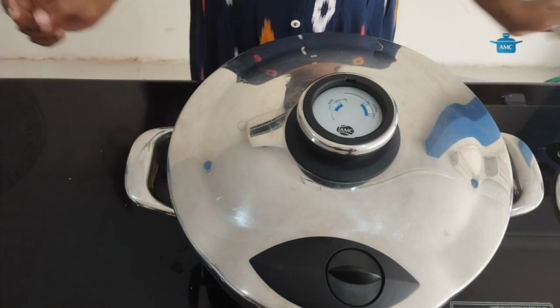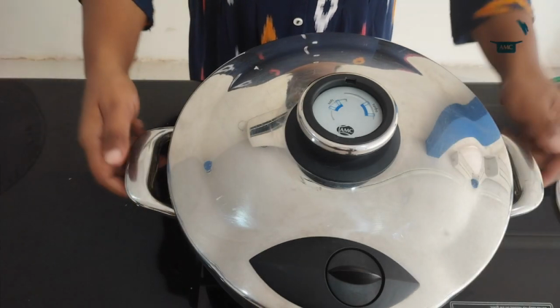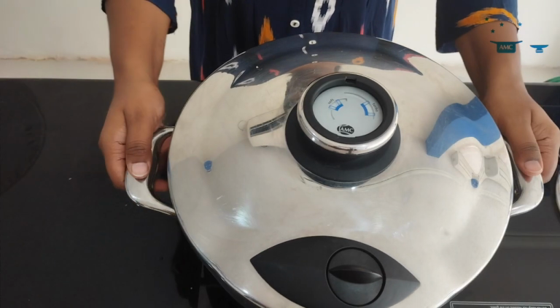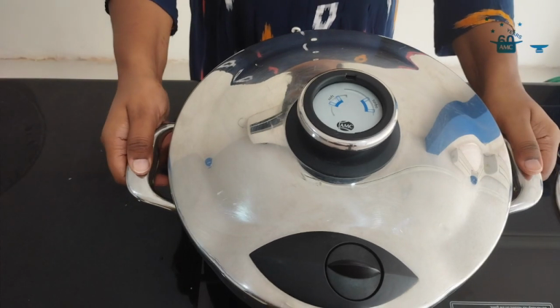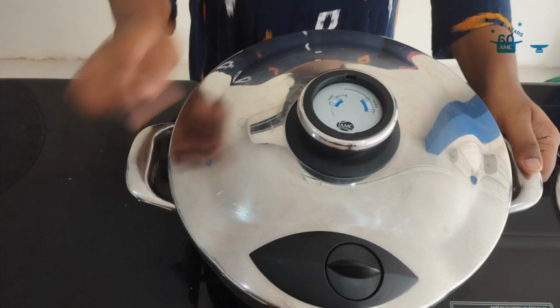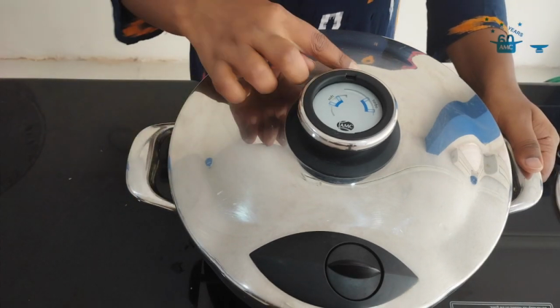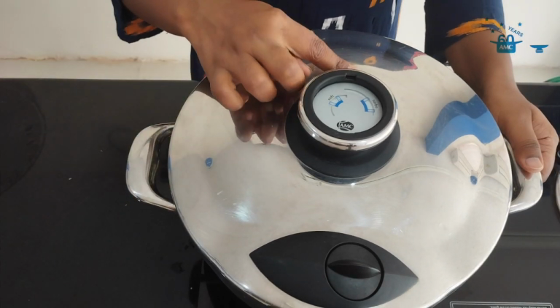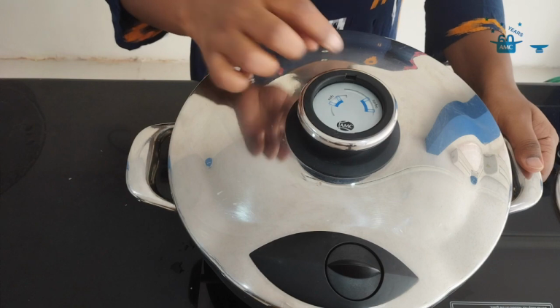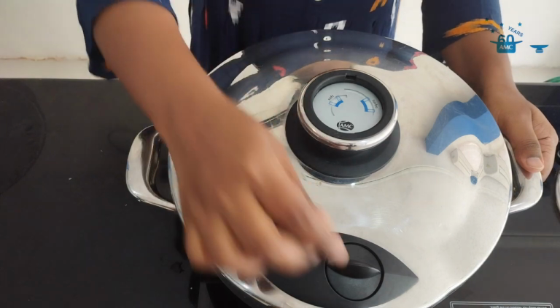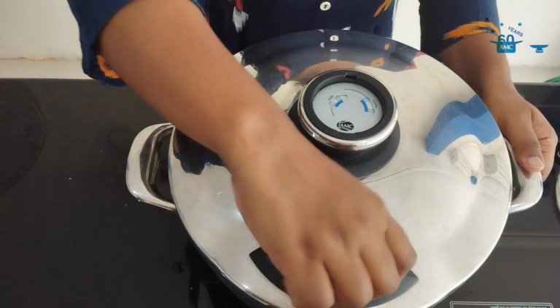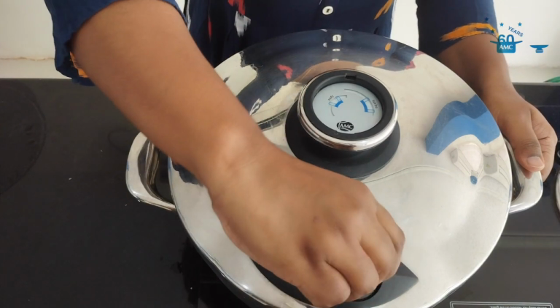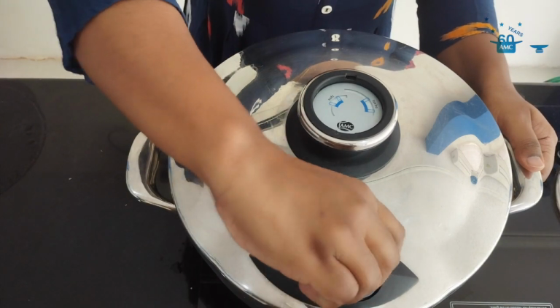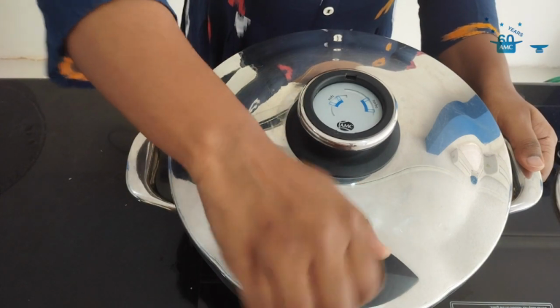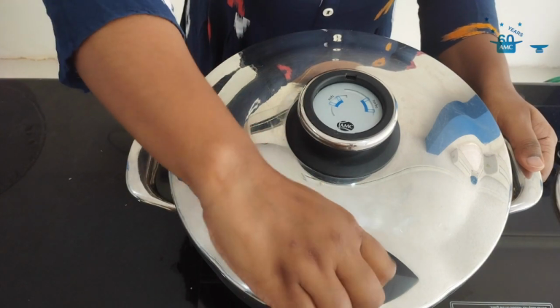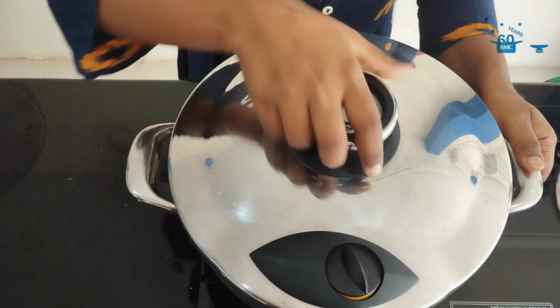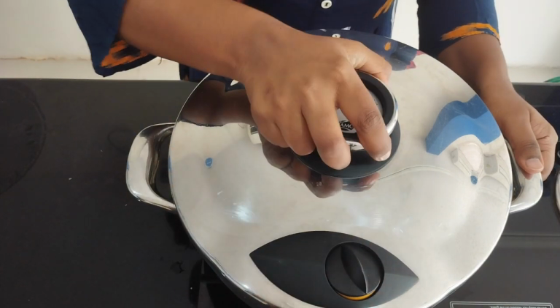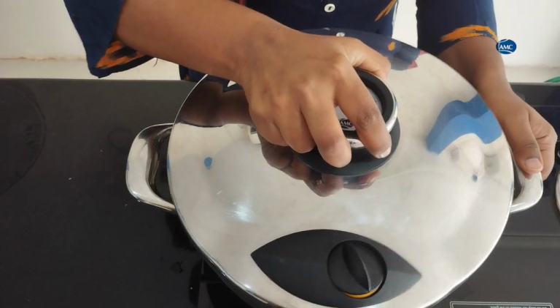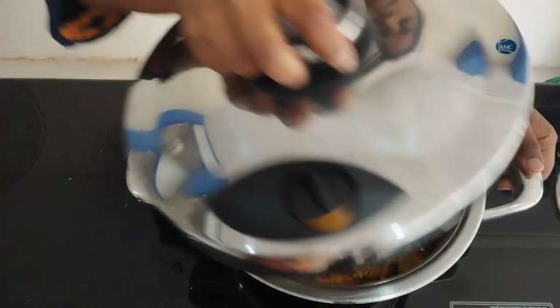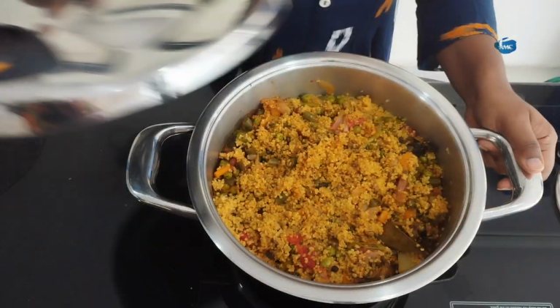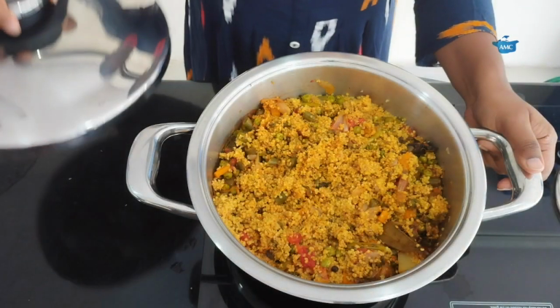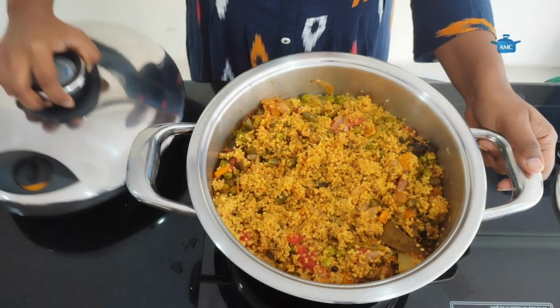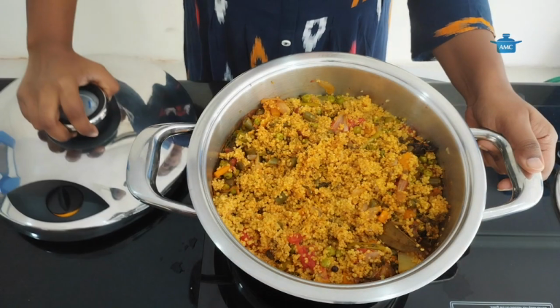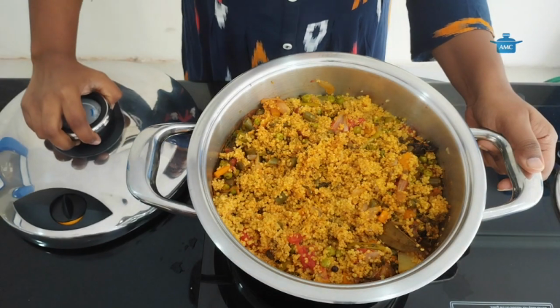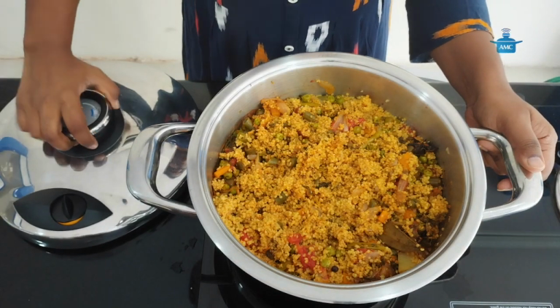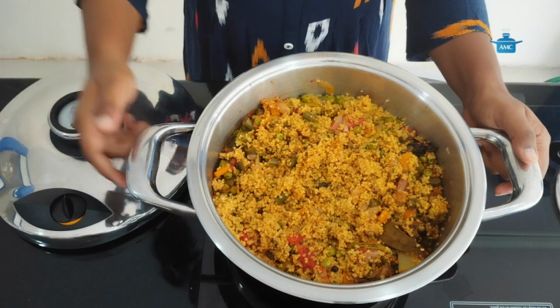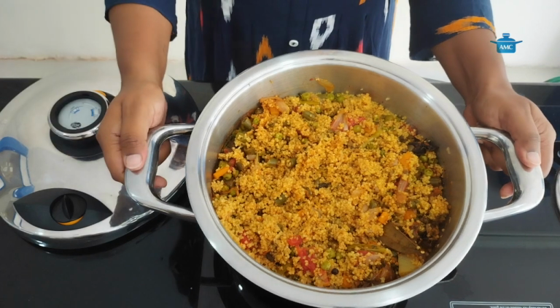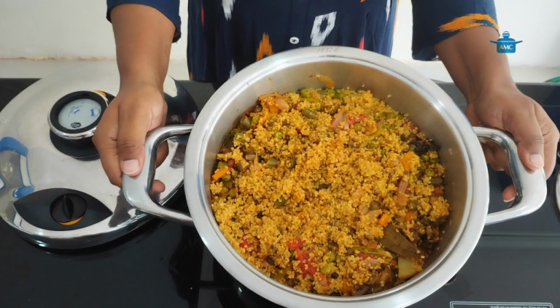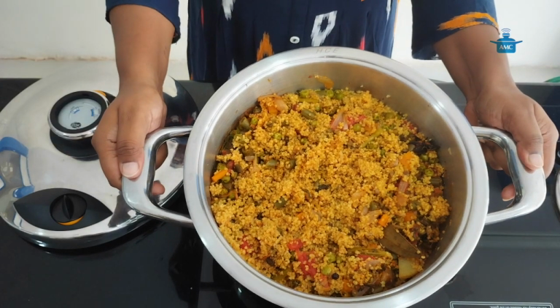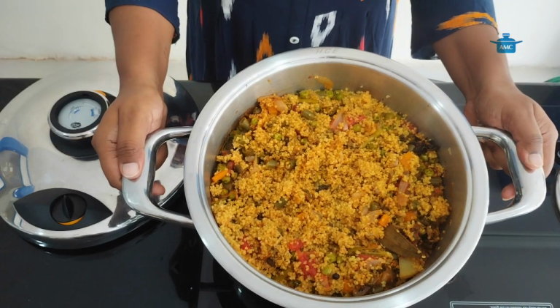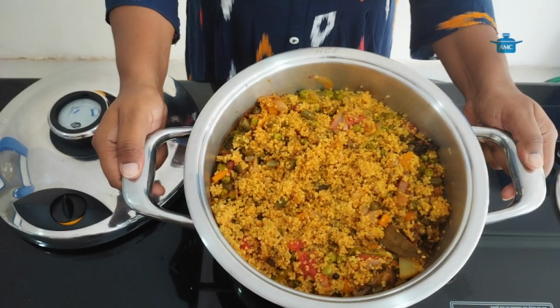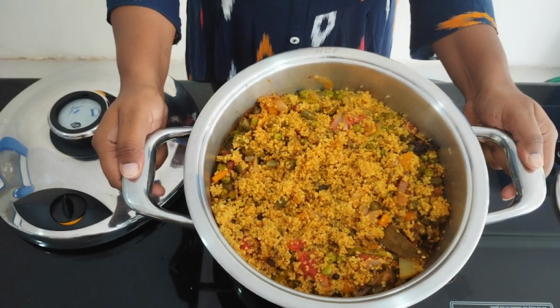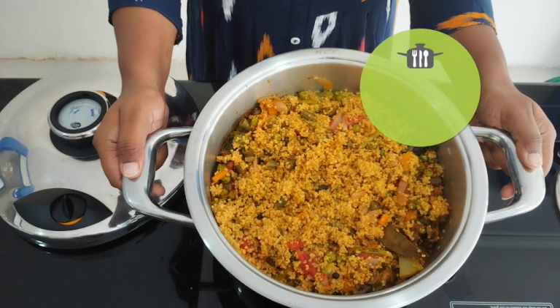Pressure is released completely. Now I am opening the lid. The millet's pulao is ready.